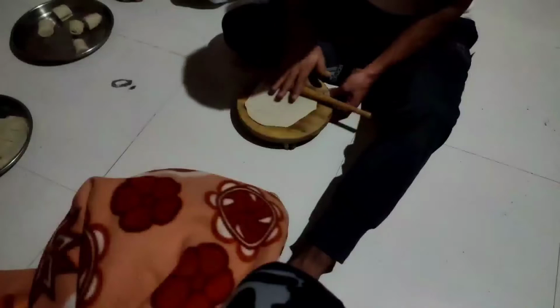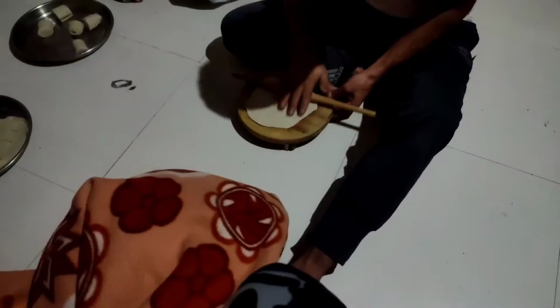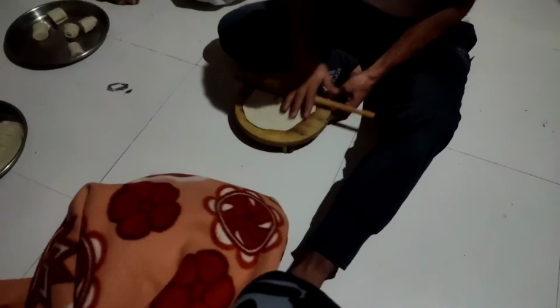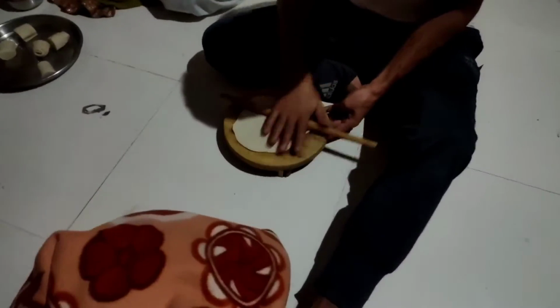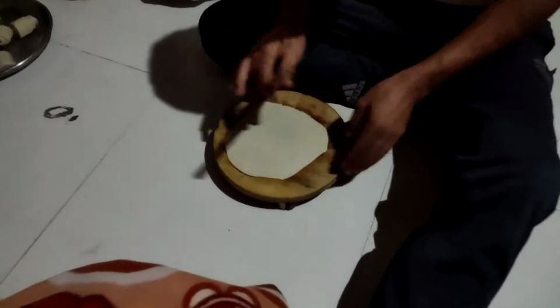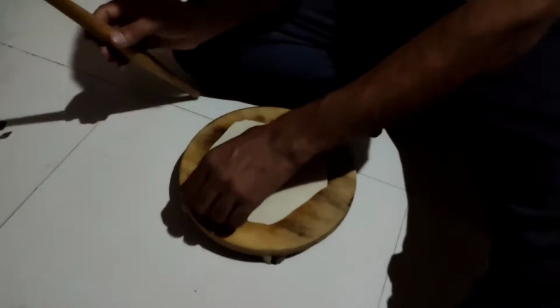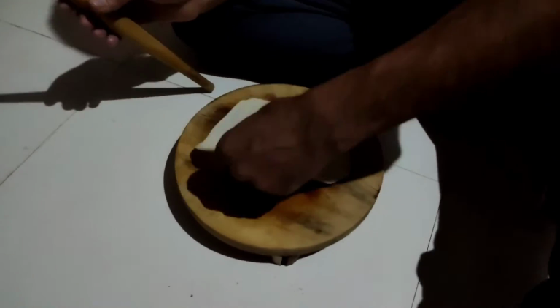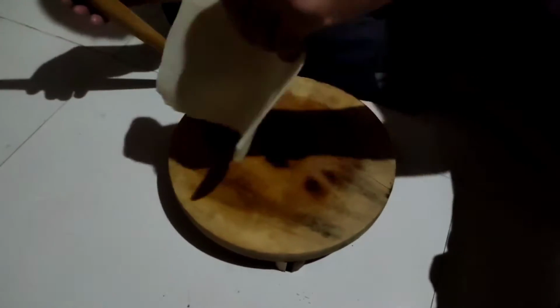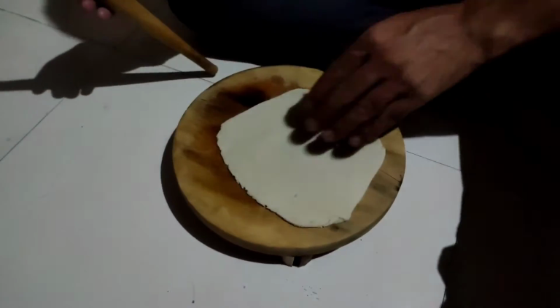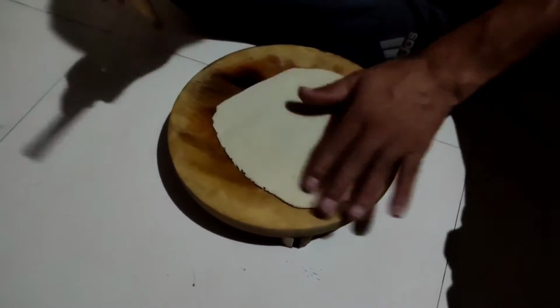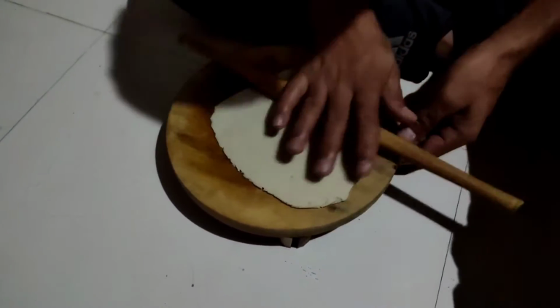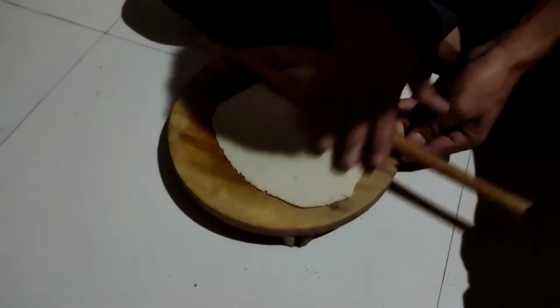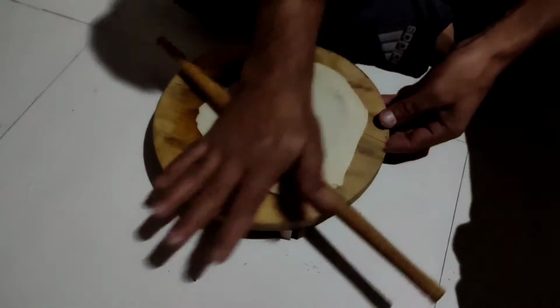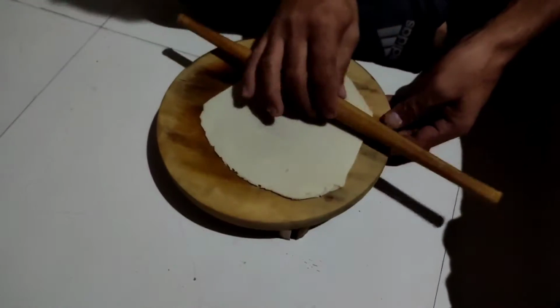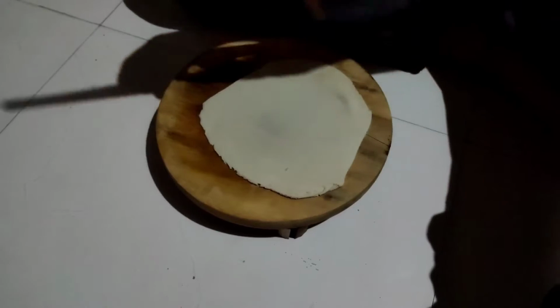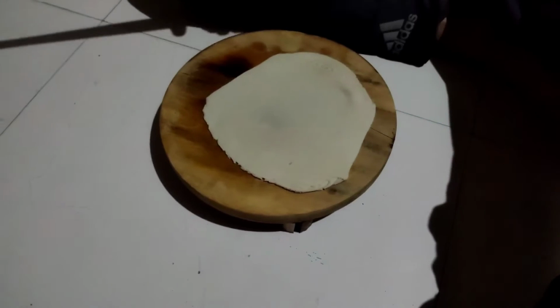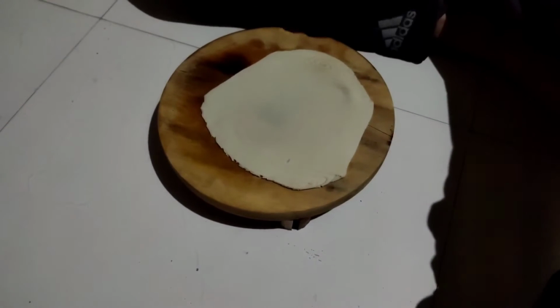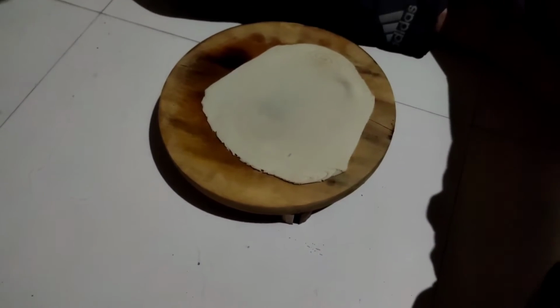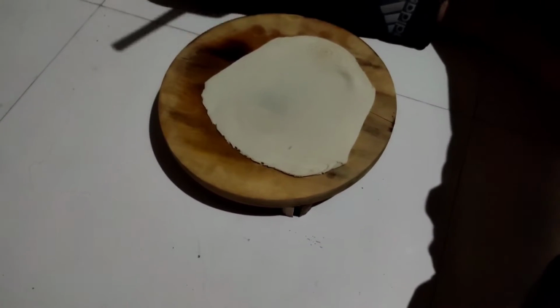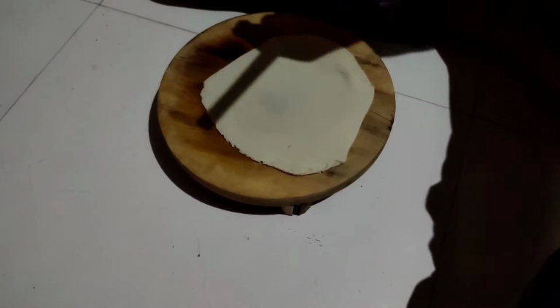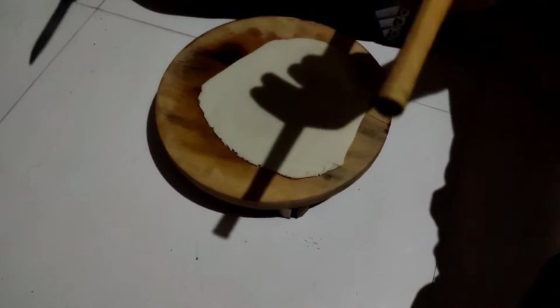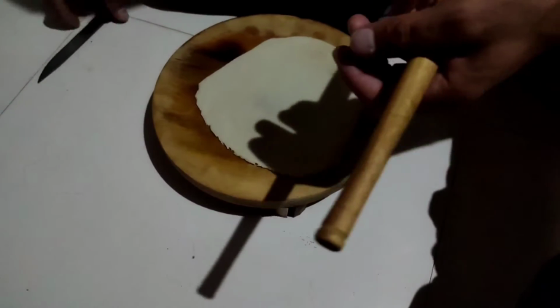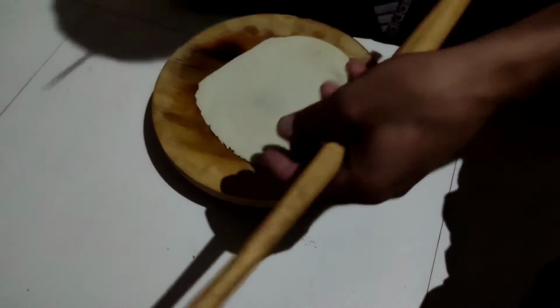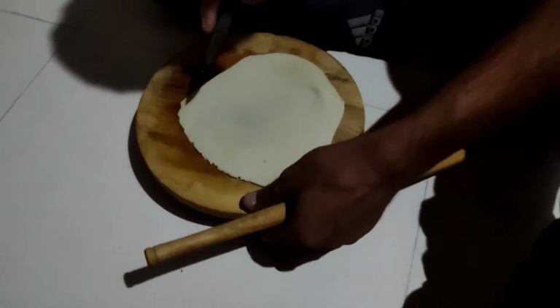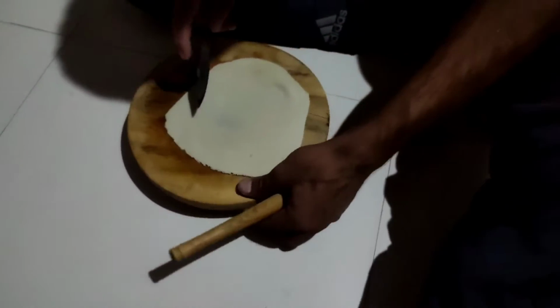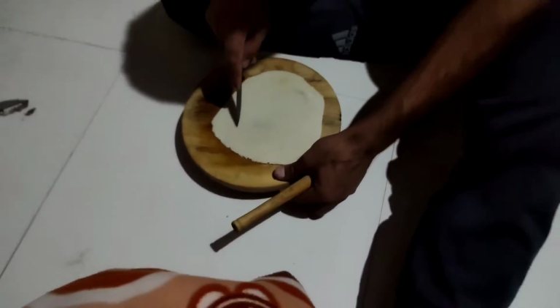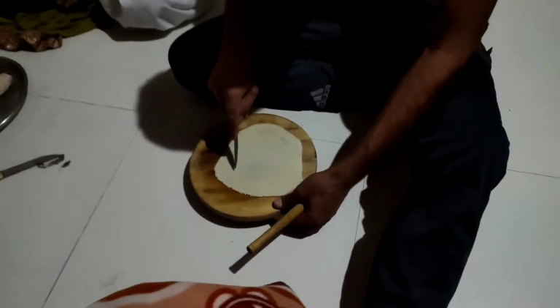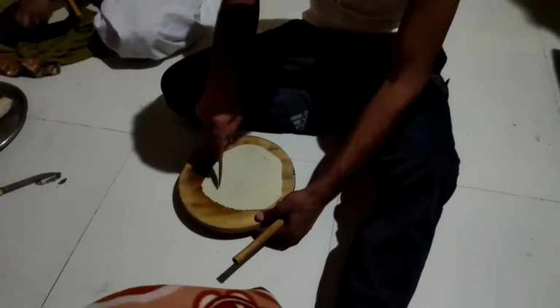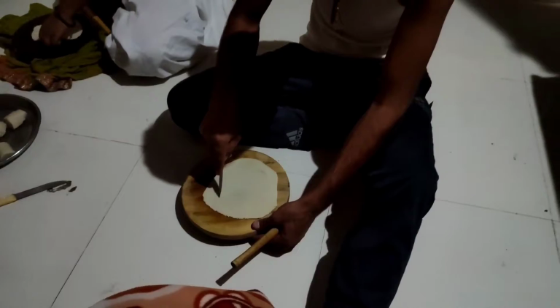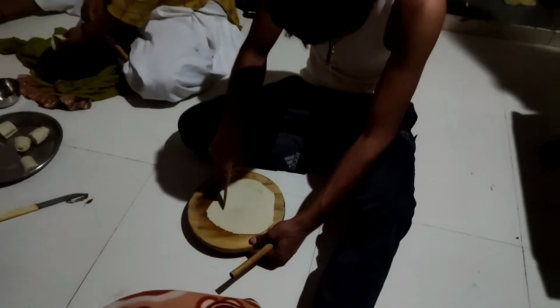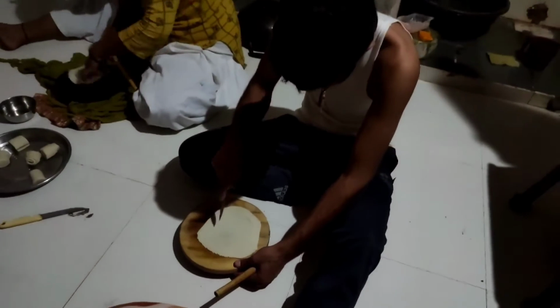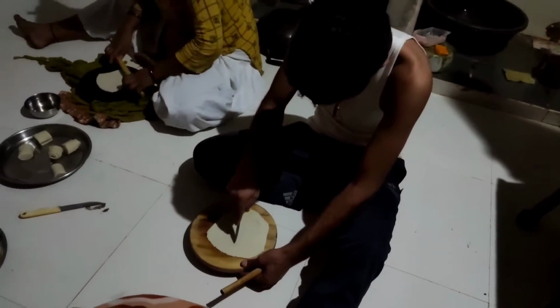We'll make a bread for a while. This bread is made in 4 hours. I'm making a bread.